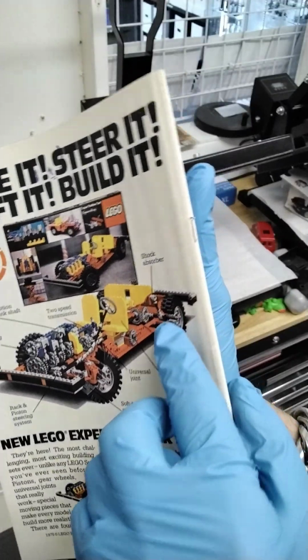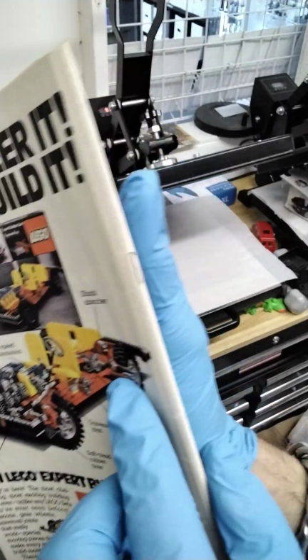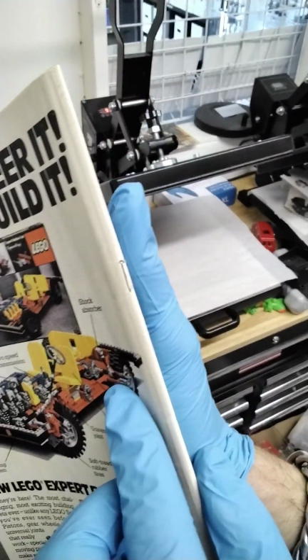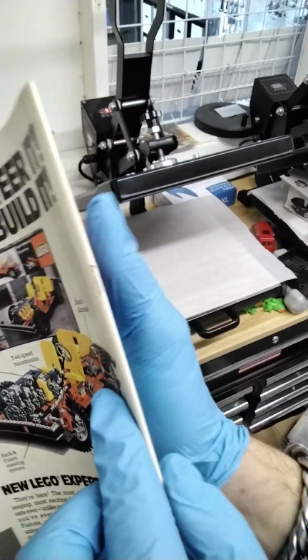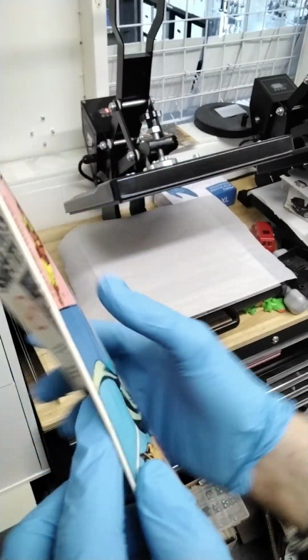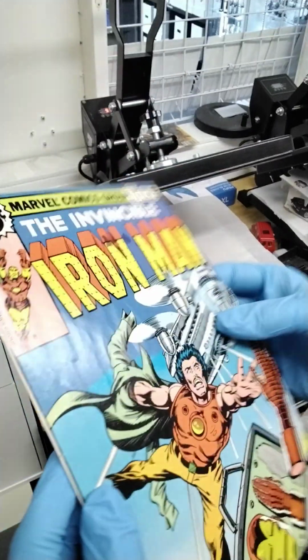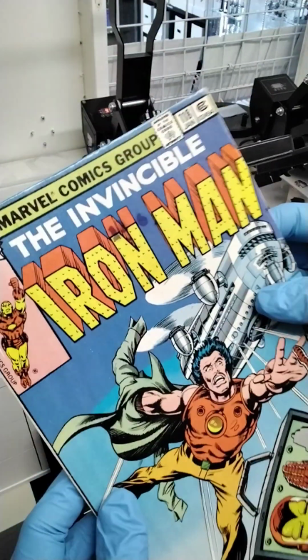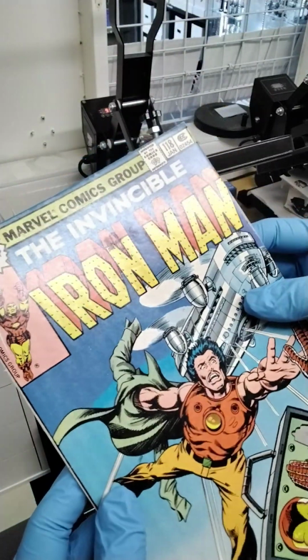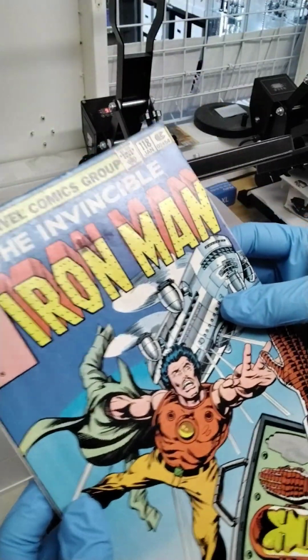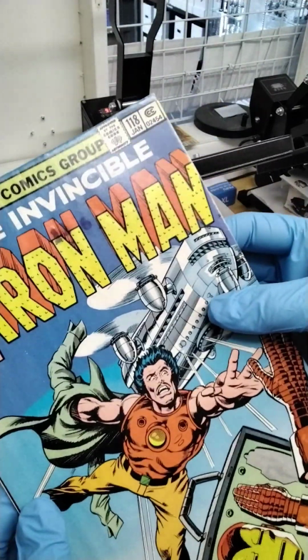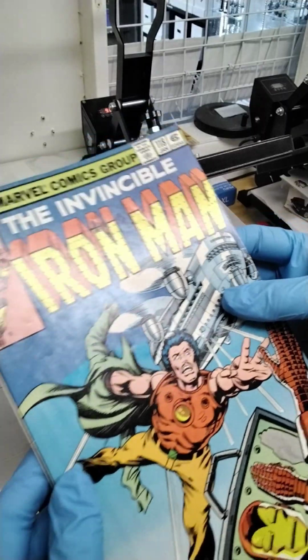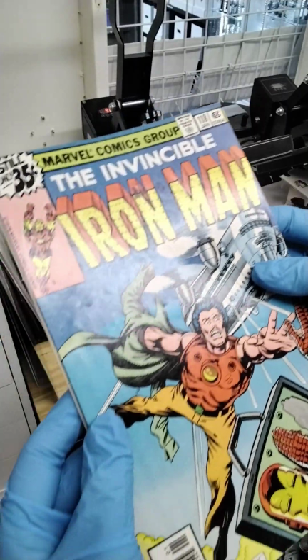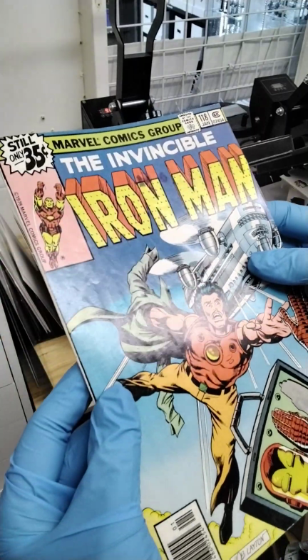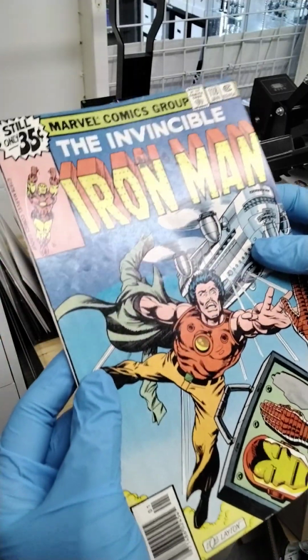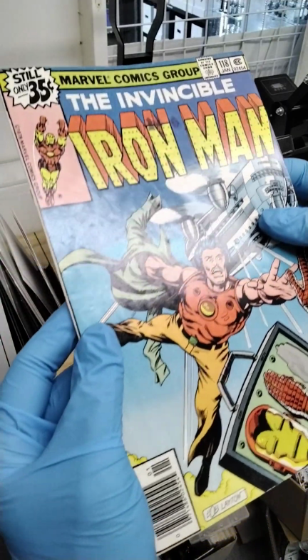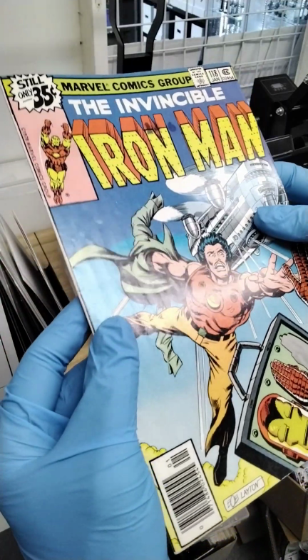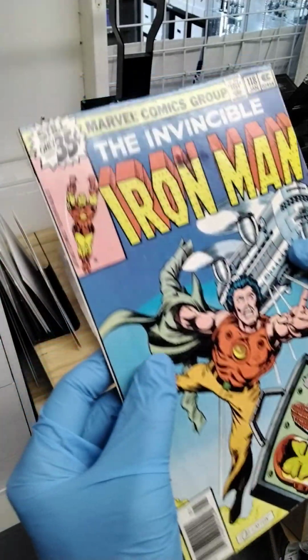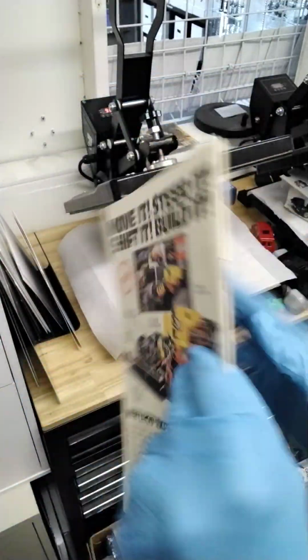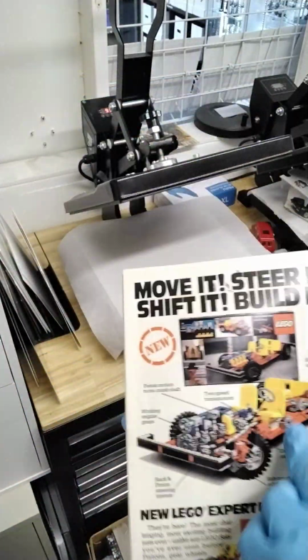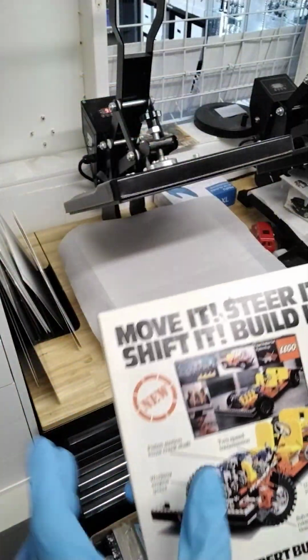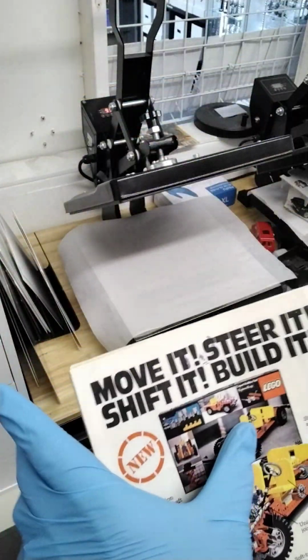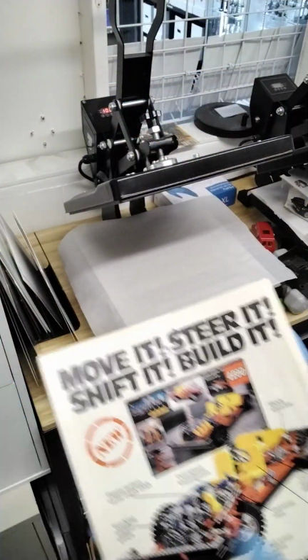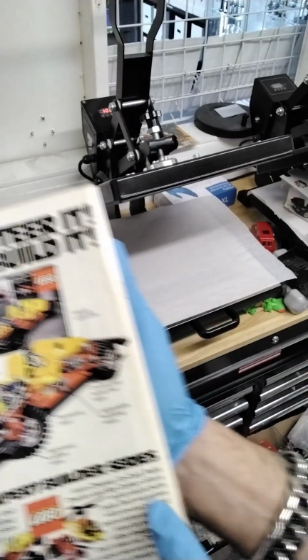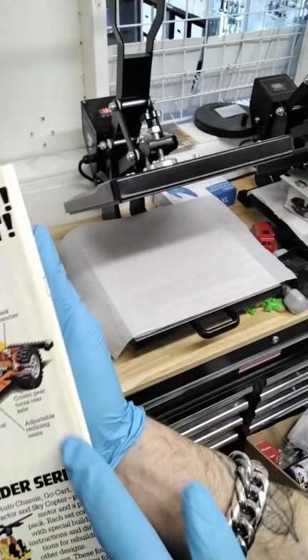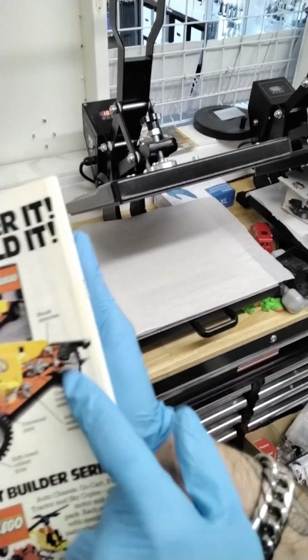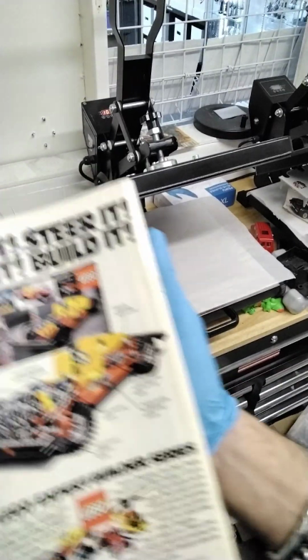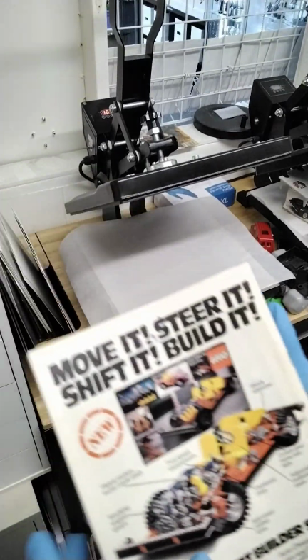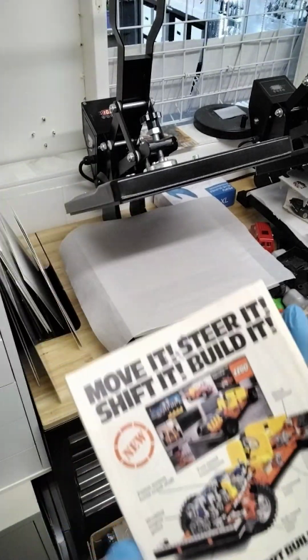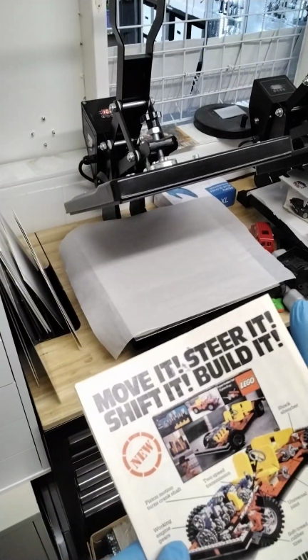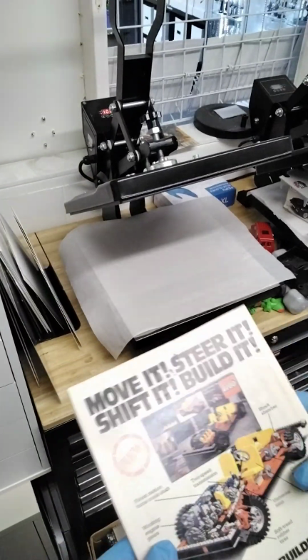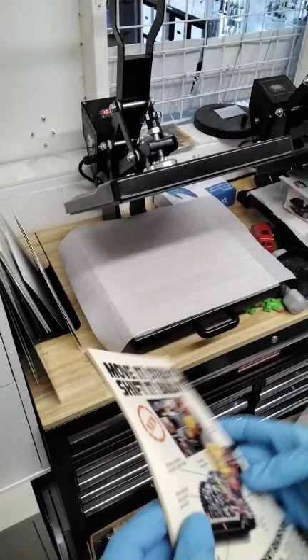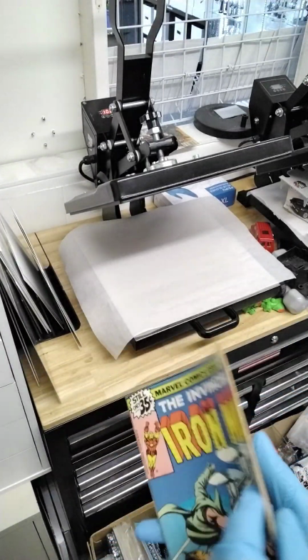You can see the staples are still attached. So now what we're going to do — it's got a lot of wrinkle to it, you can see that. It doesn't really need cleaned, maybe a little bit right here. I'm not really going to mess with it anymore.